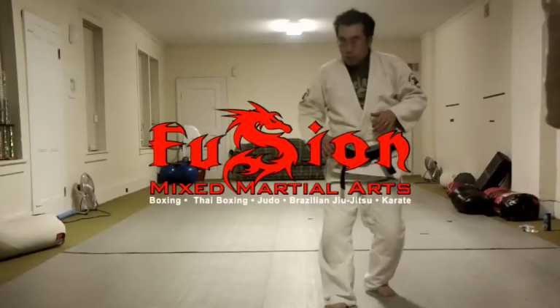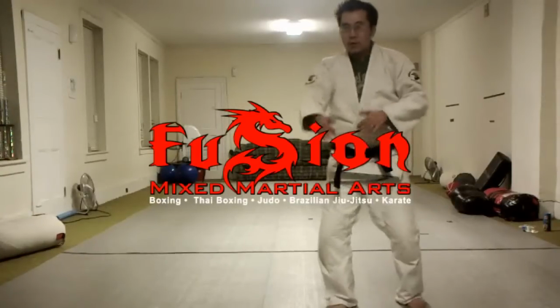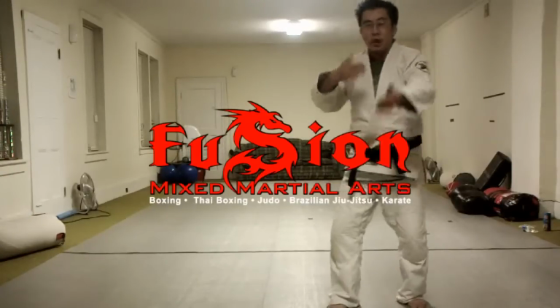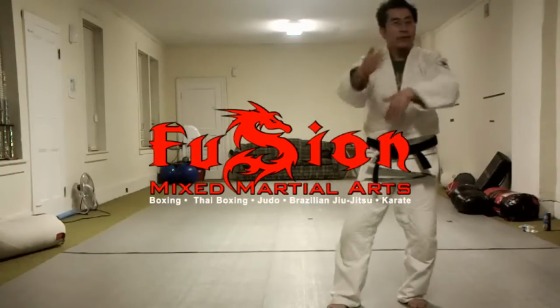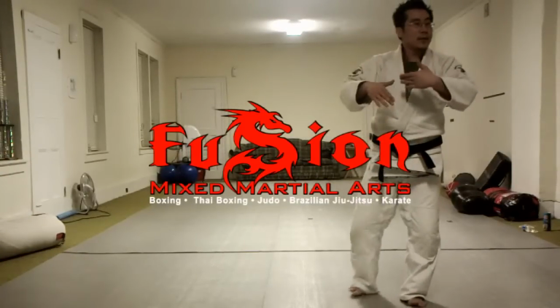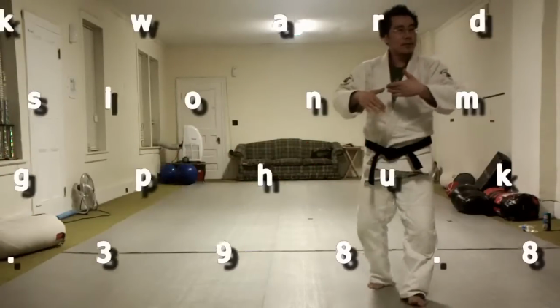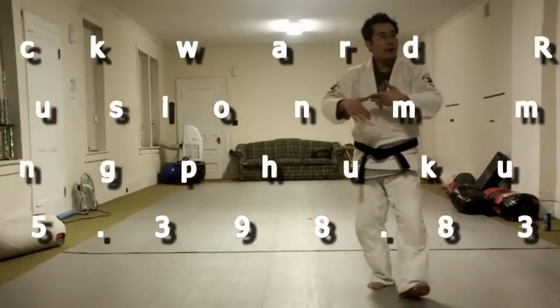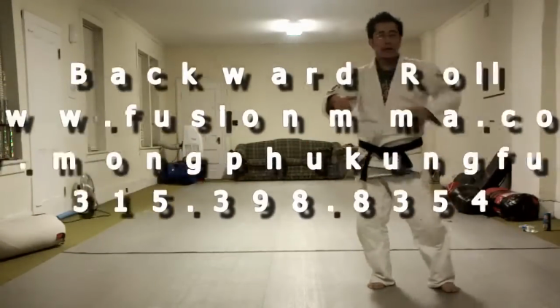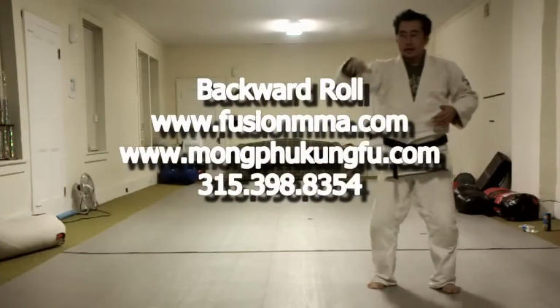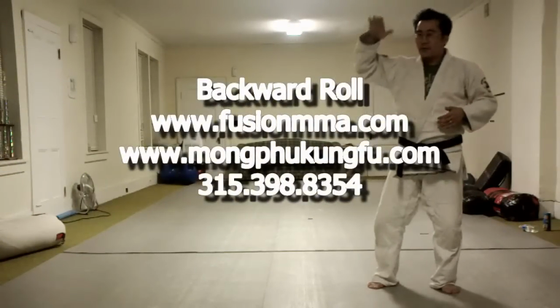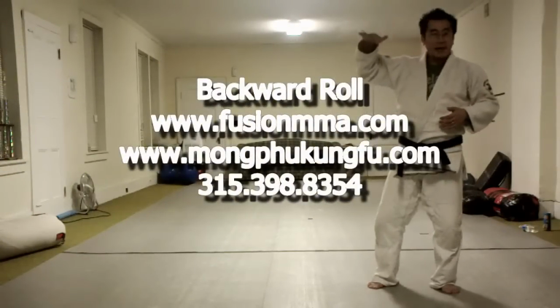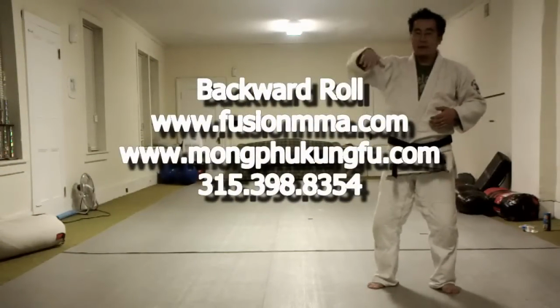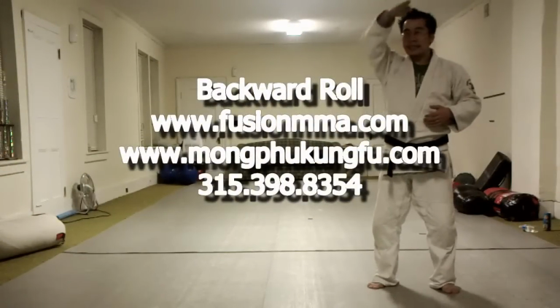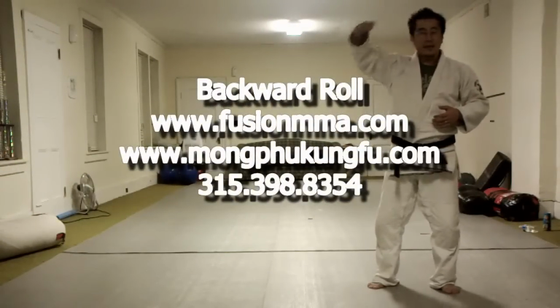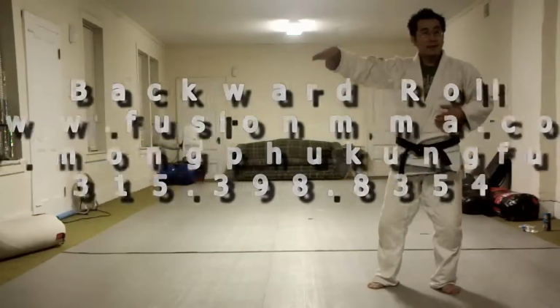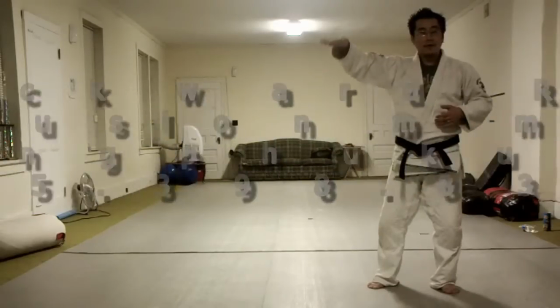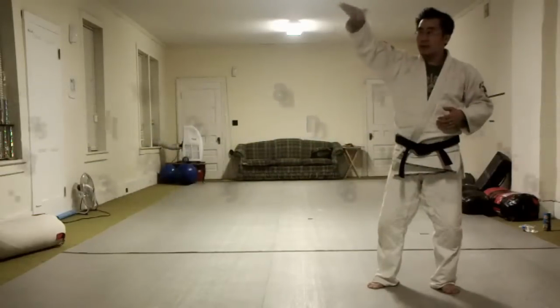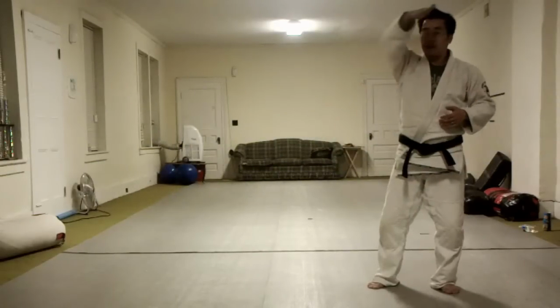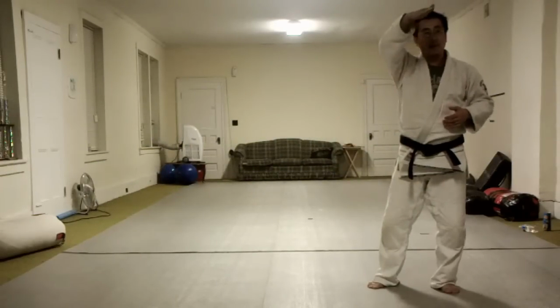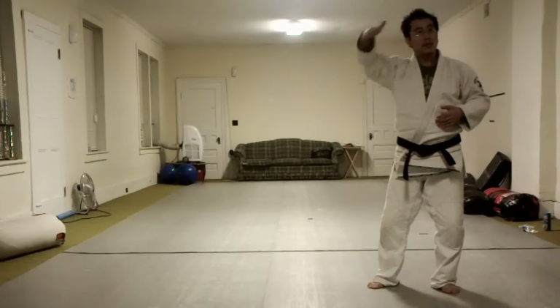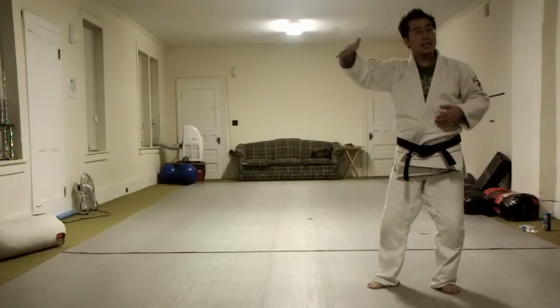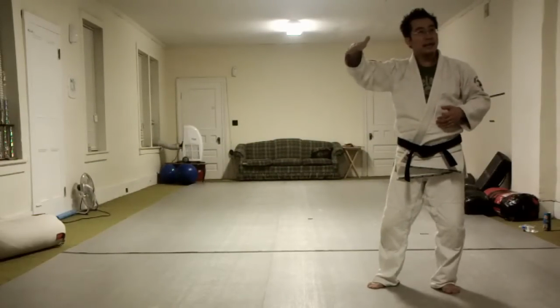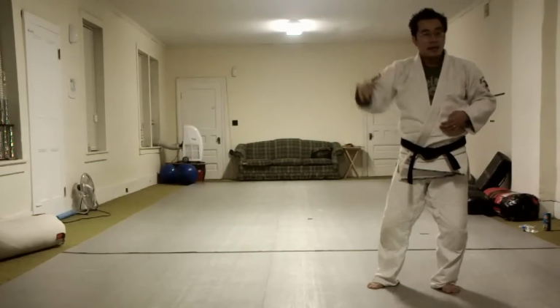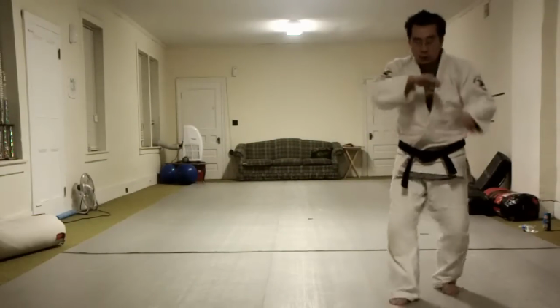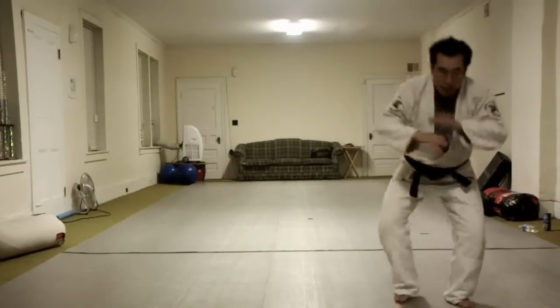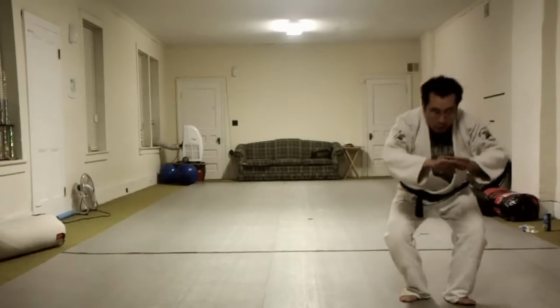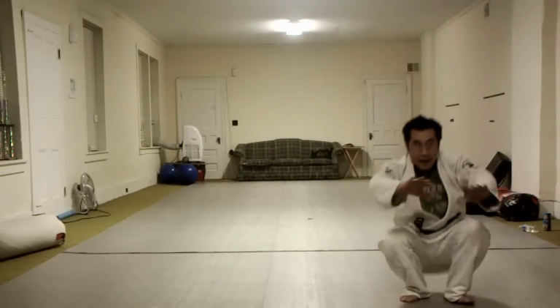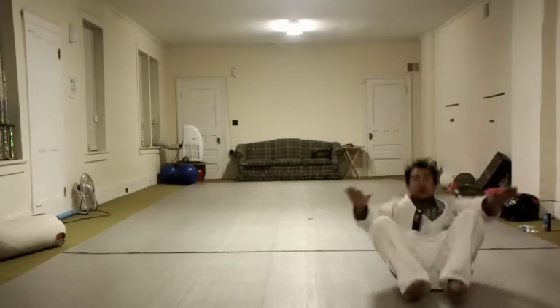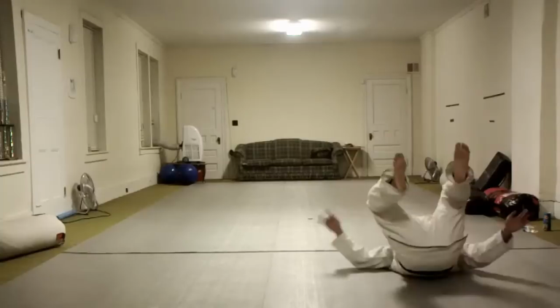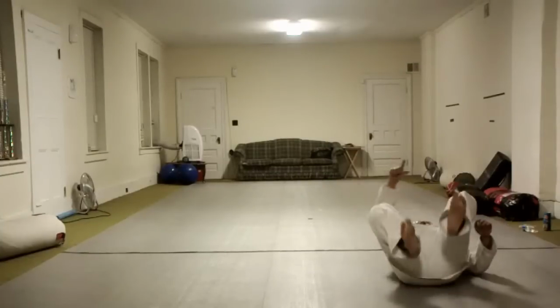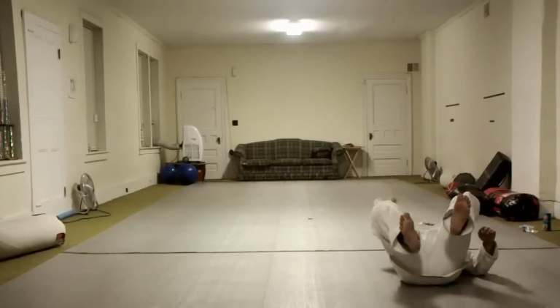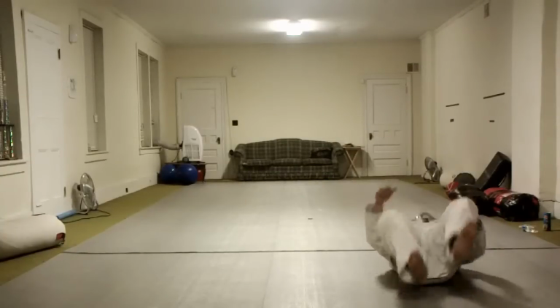We're going to learn to go with the momentum of the break ball. So you're fighting and there's a decline — maybe you're fighting and there's a hill or a slight slant. So you roll backwards, you fall backwards, and it's going to keep on rolling.